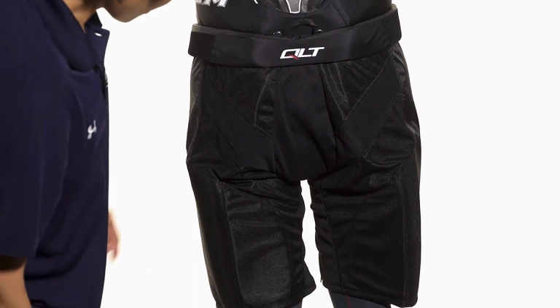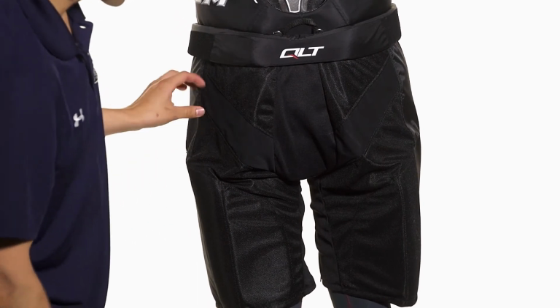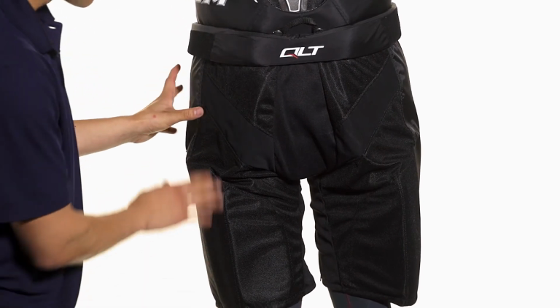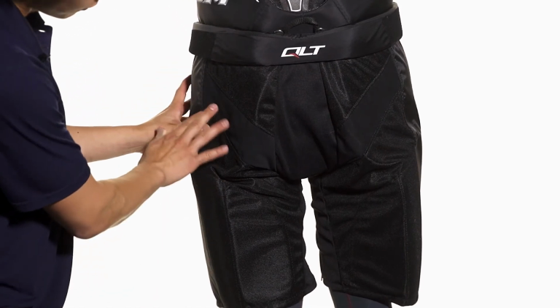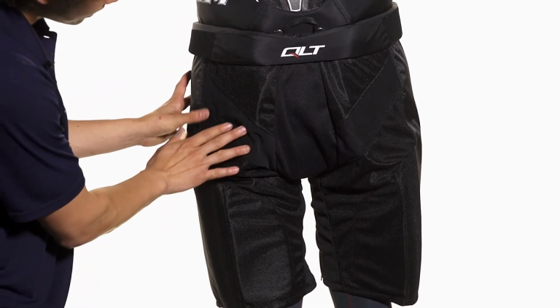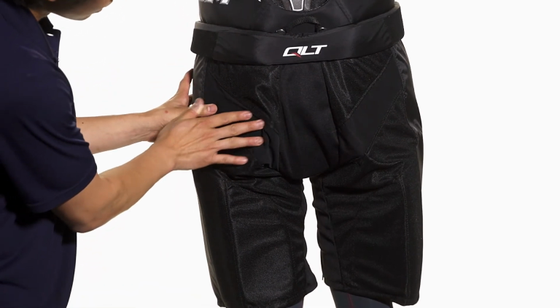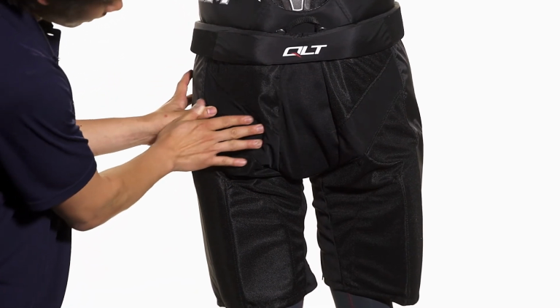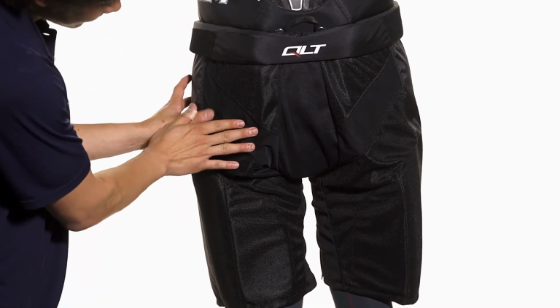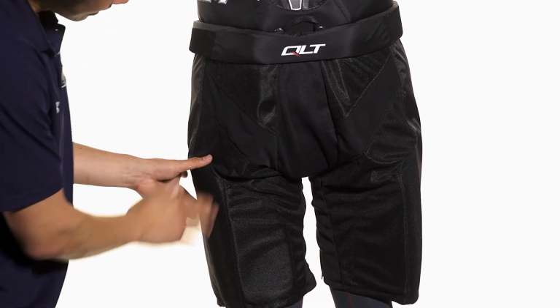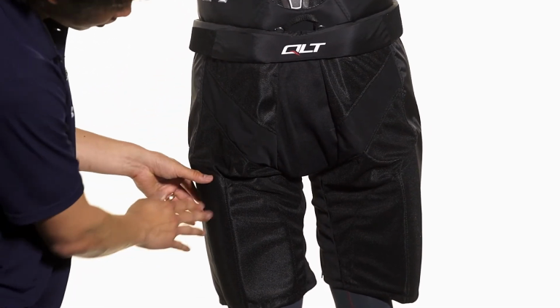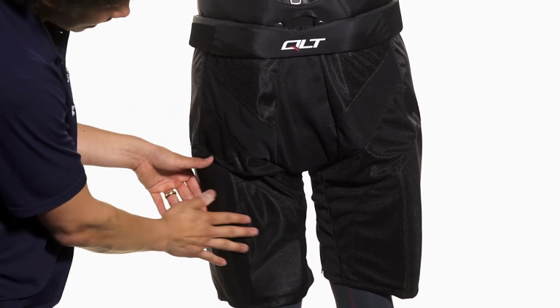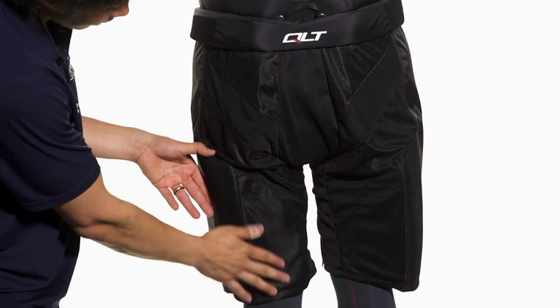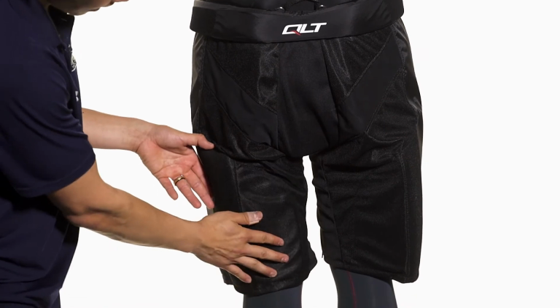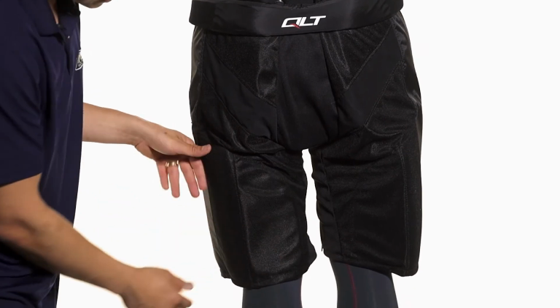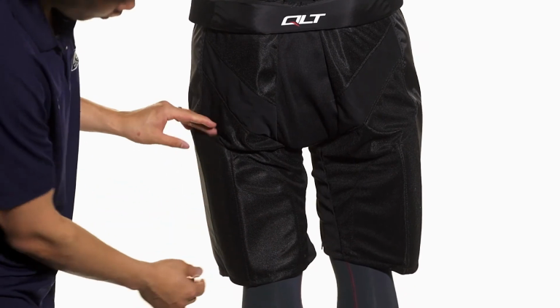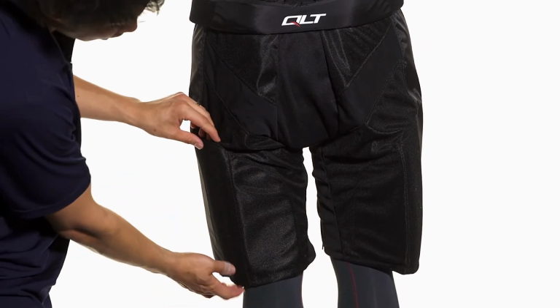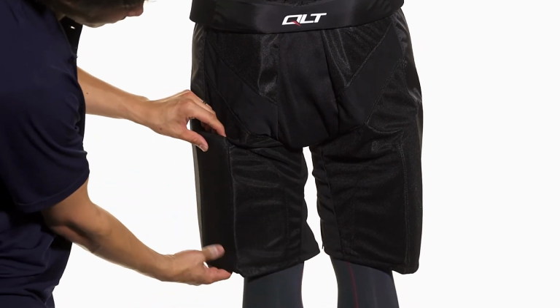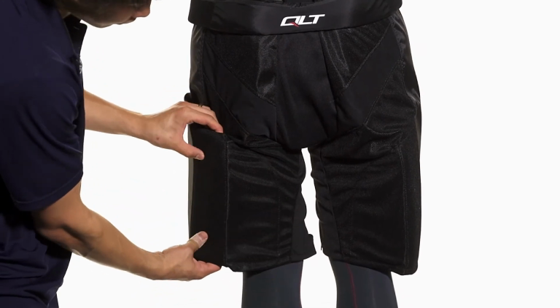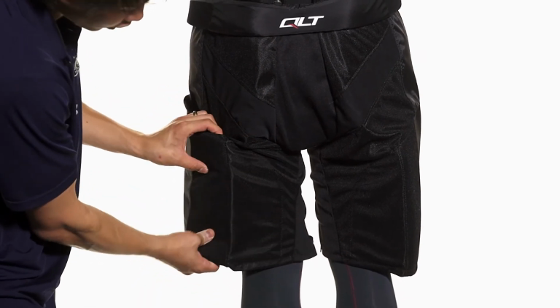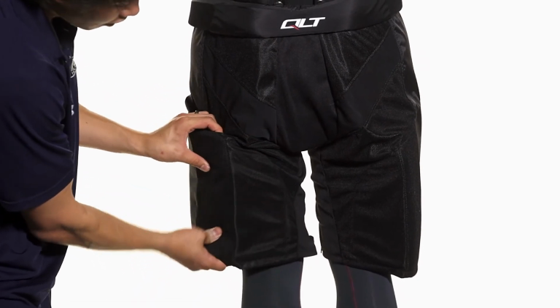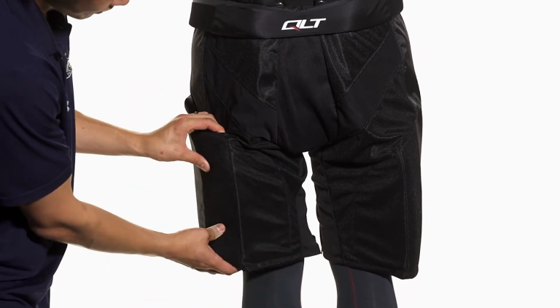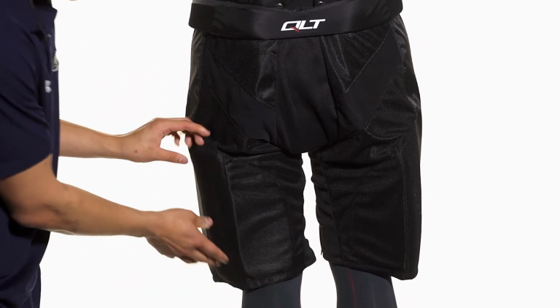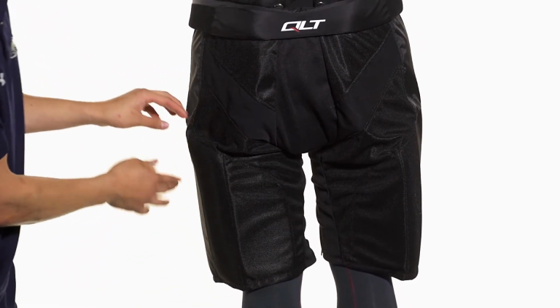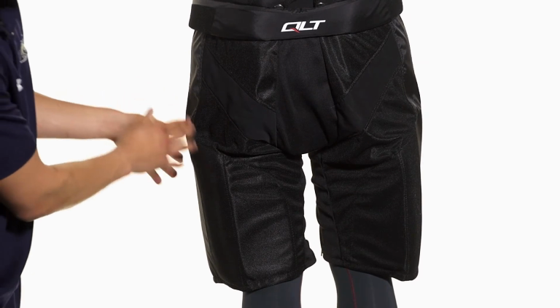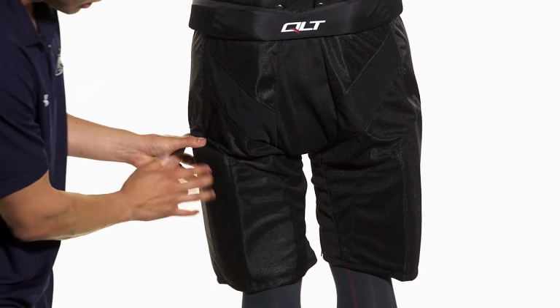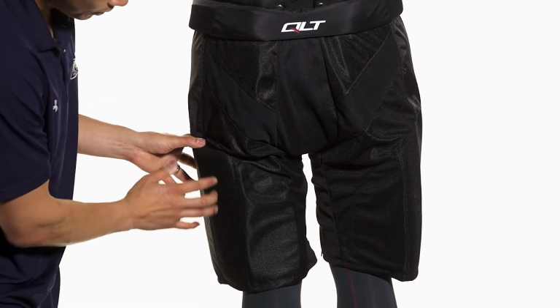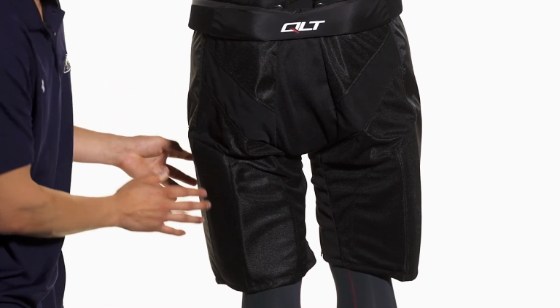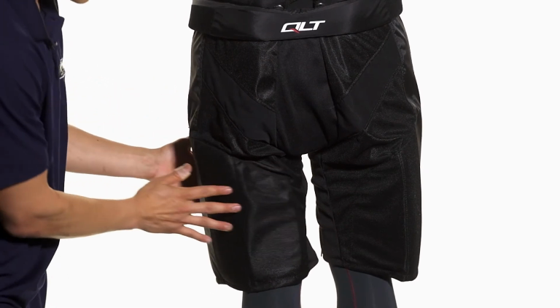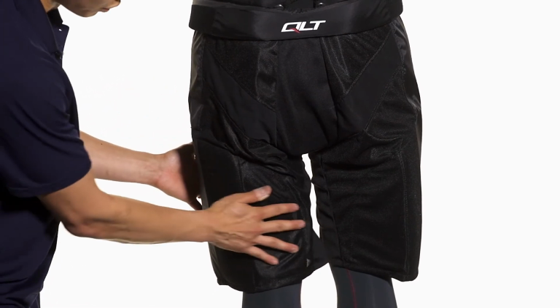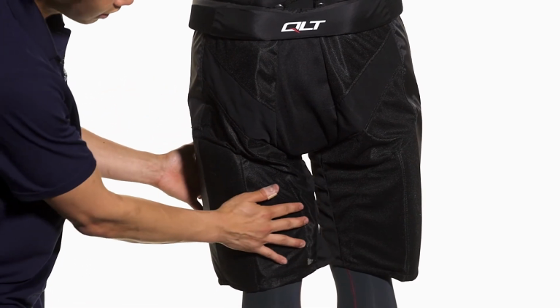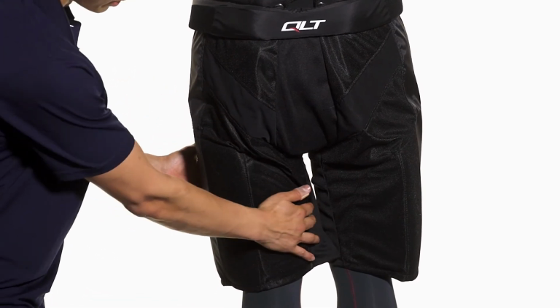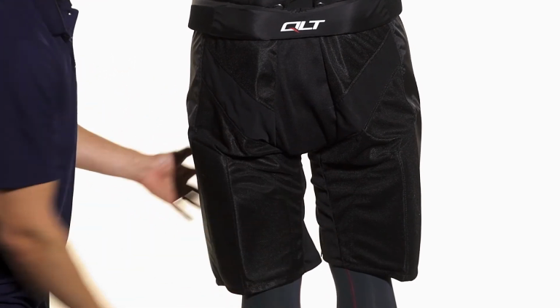We're also going to see extra foam protection right on the backside and also moving down to the lower thigh. This lower thigh also has a plastic reinforcement running along the side, so it's going to give extra solid protection and a really contouring fit all the way around the leg.